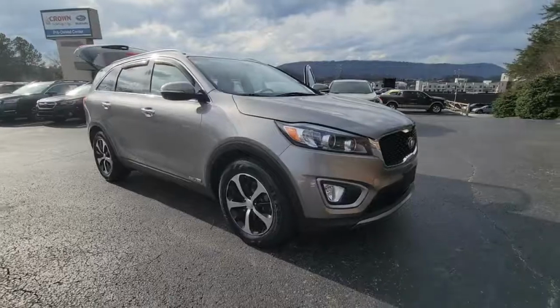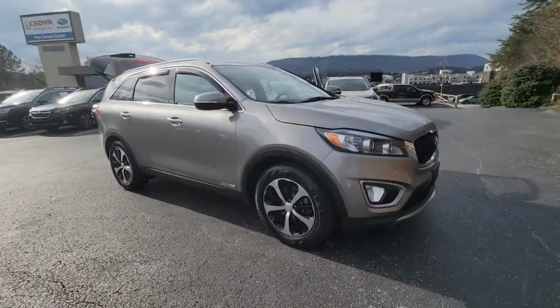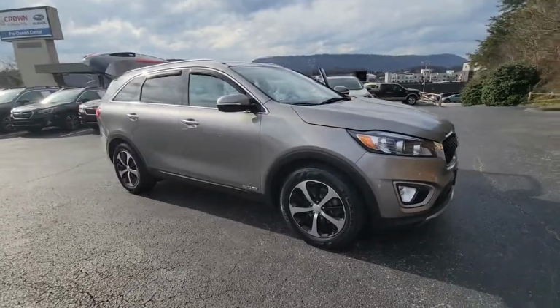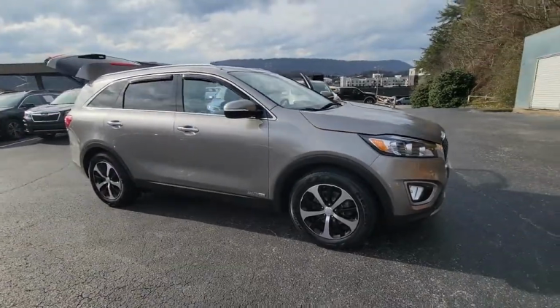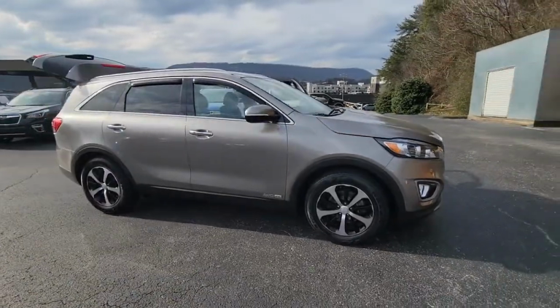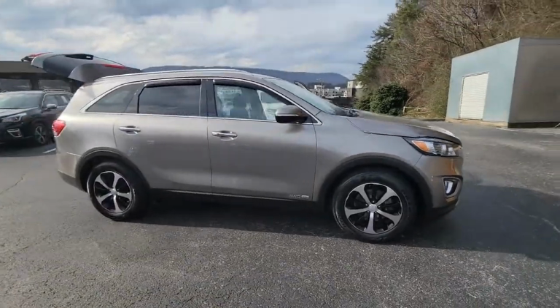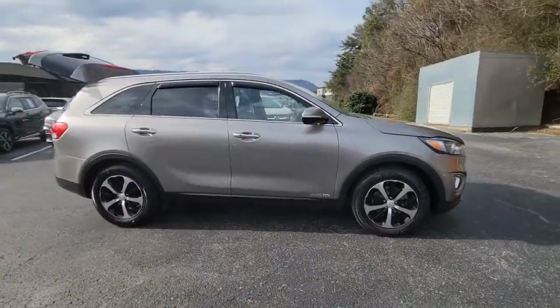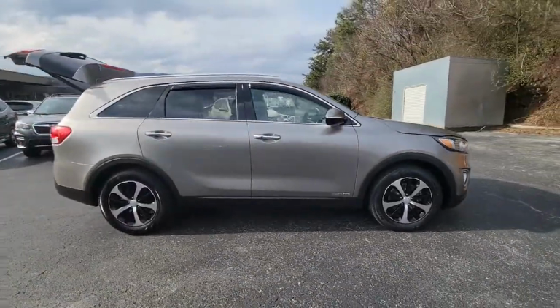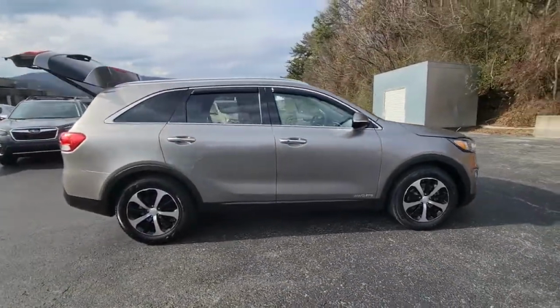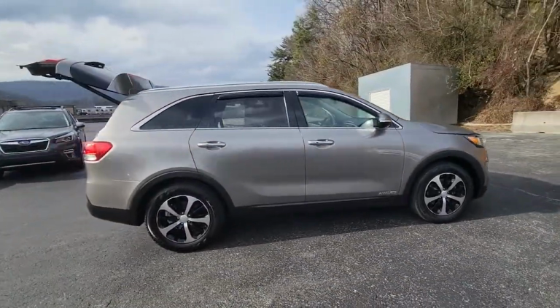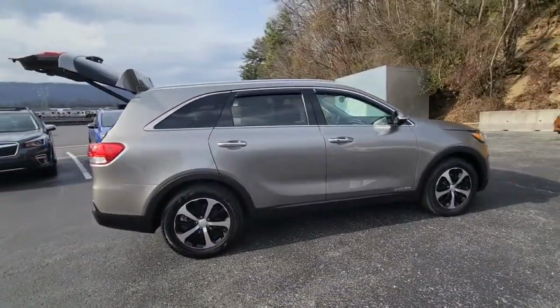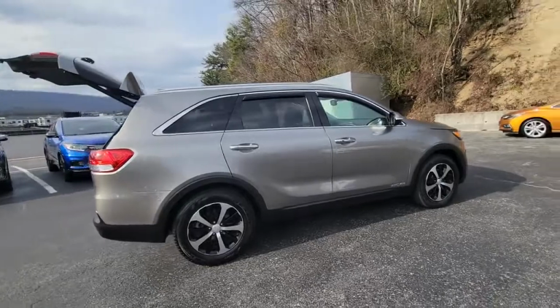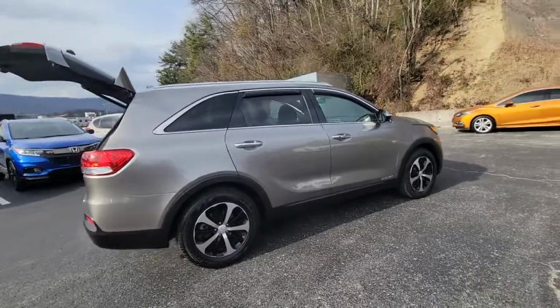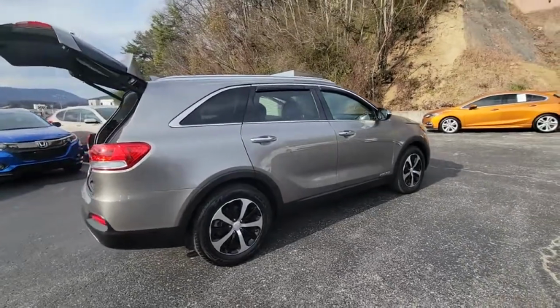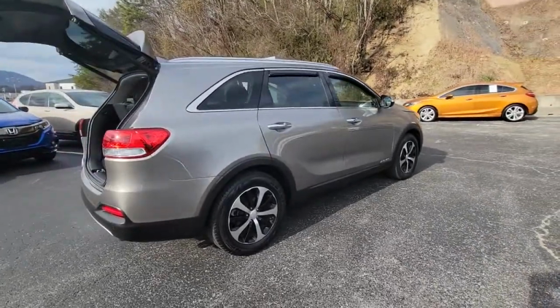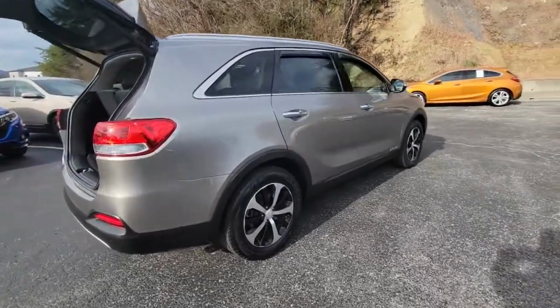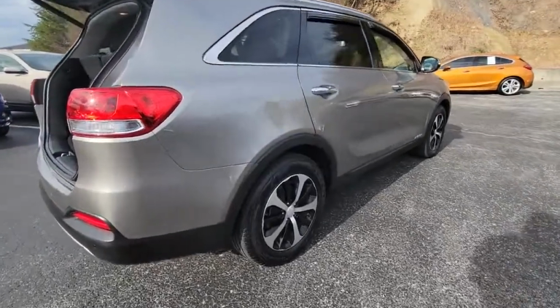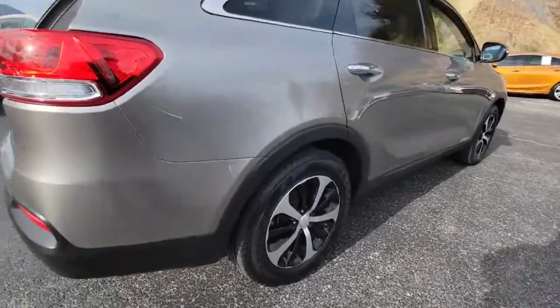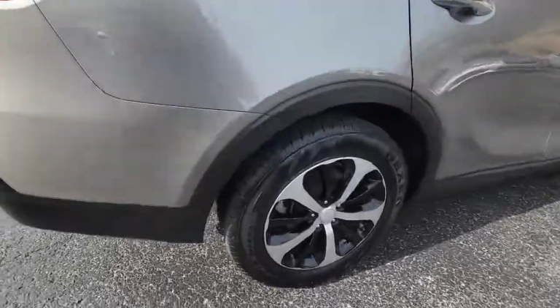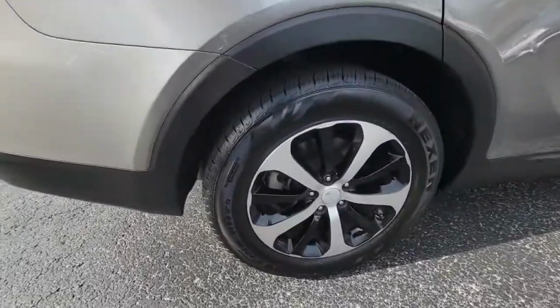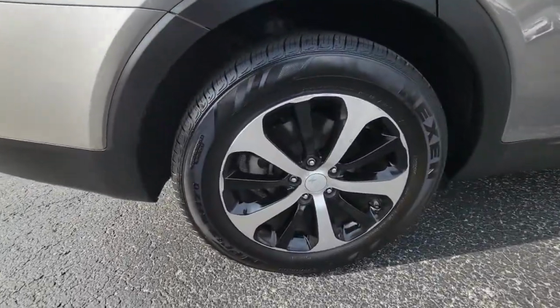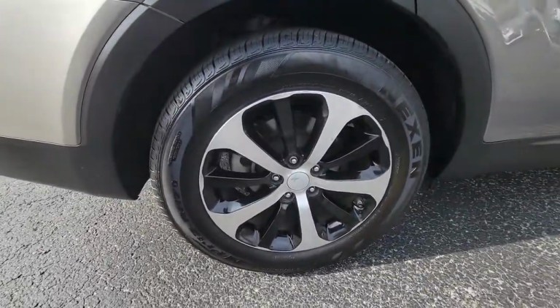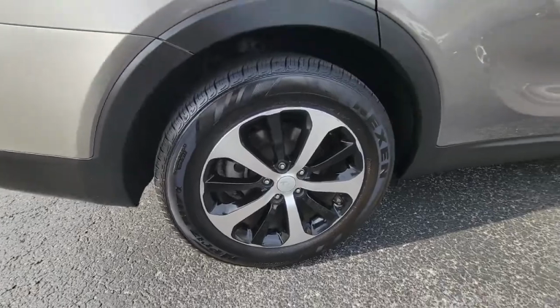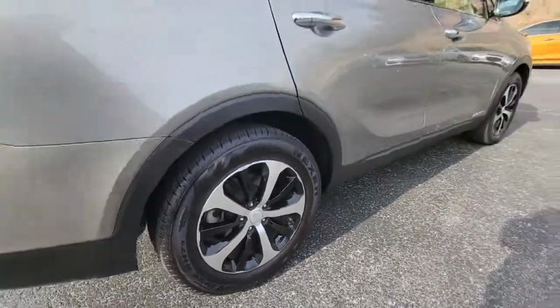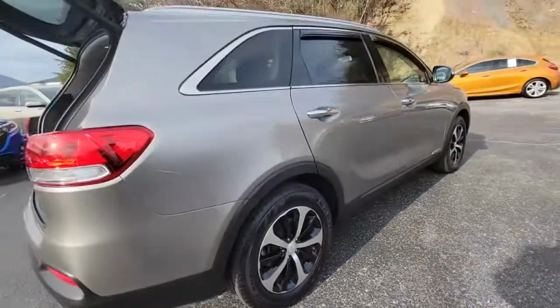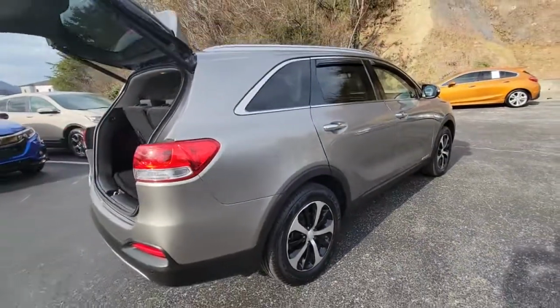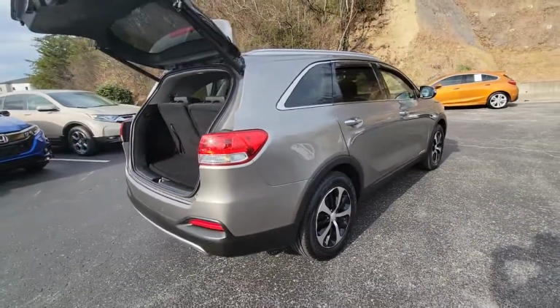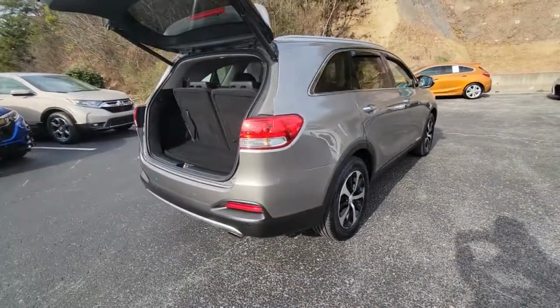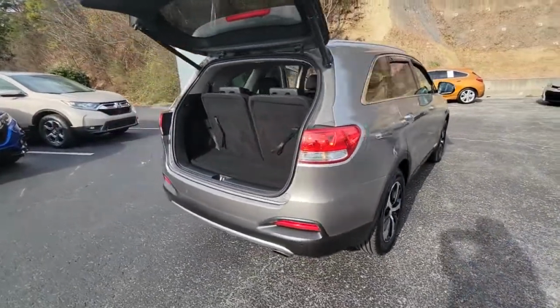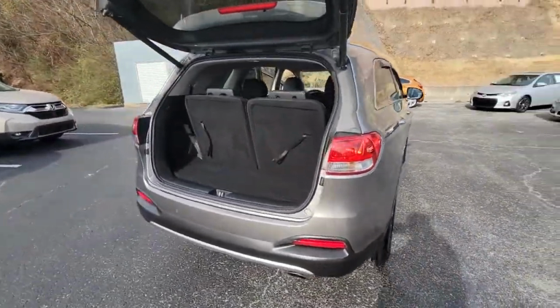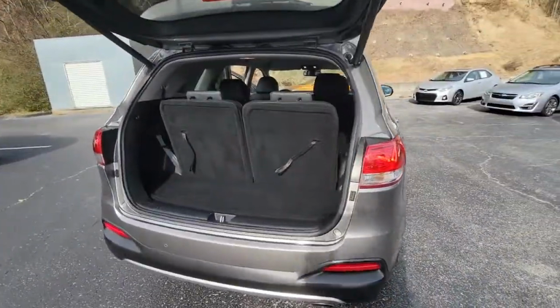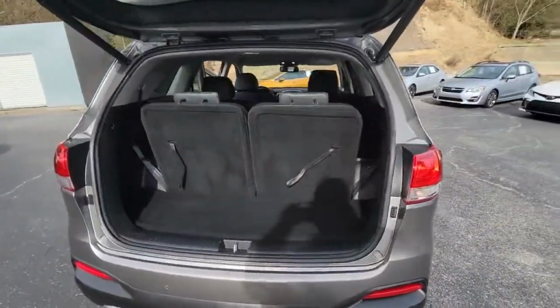Picture yourself in the 2018 Kia Sorento. This vehicle still has fewer than 70,000 miles on the clock, so it won't last long. Take a closer look at this stylish Sorento, a smooth-riding road trip cruiser.